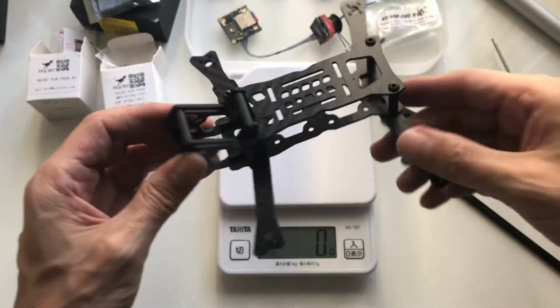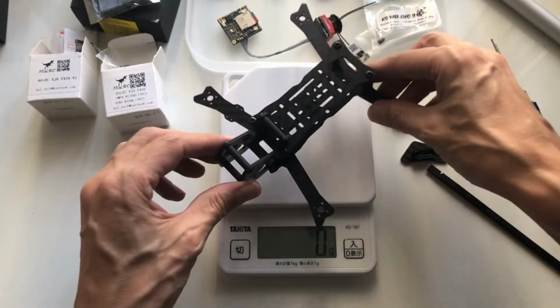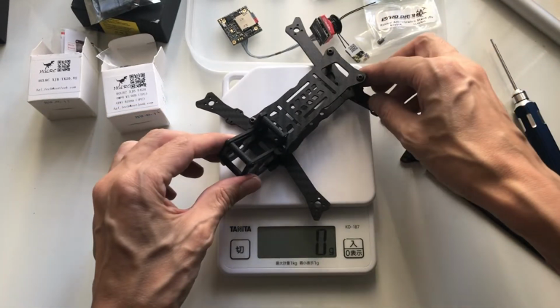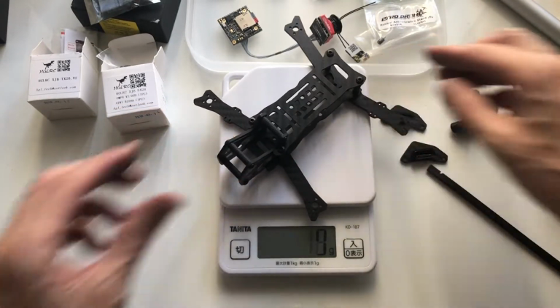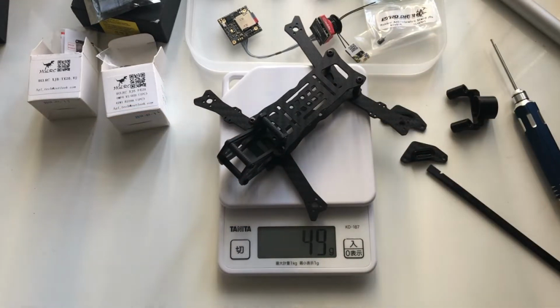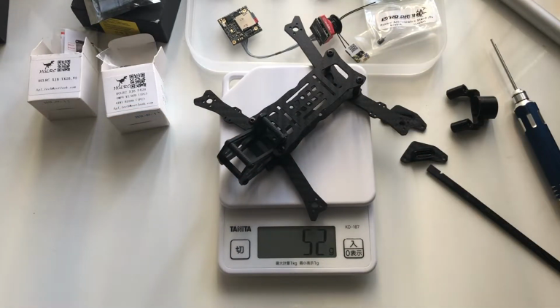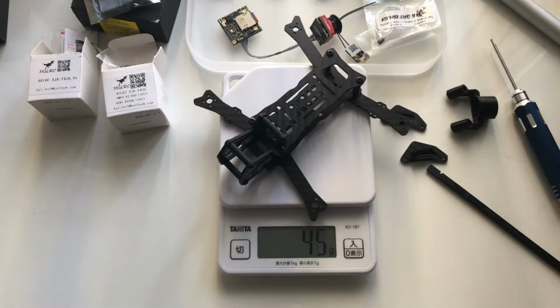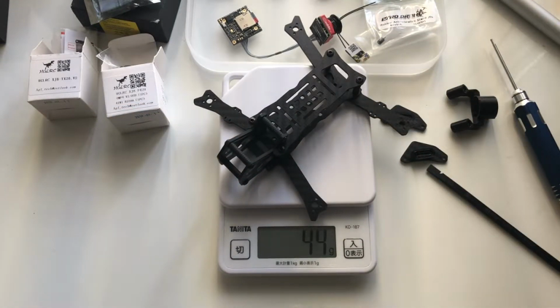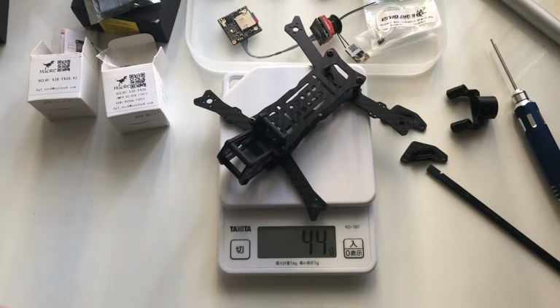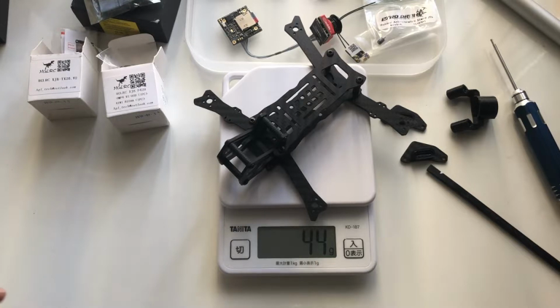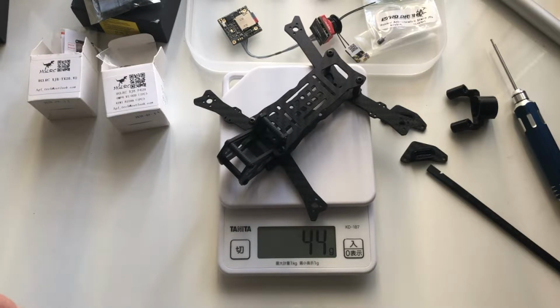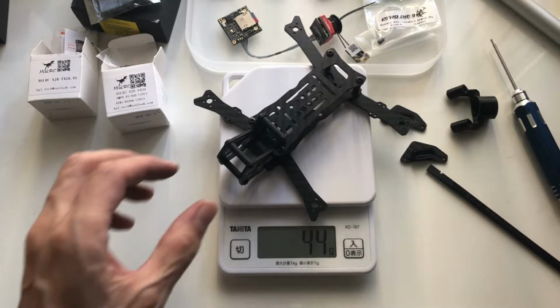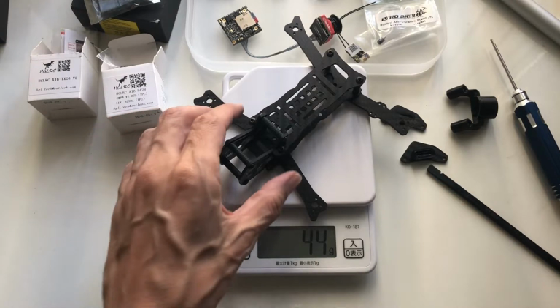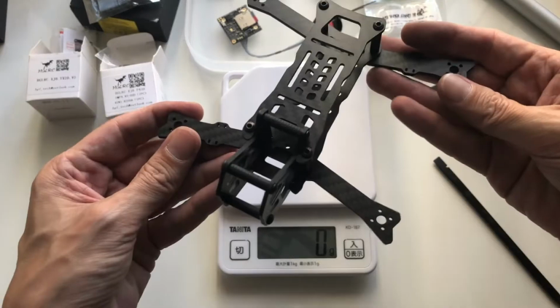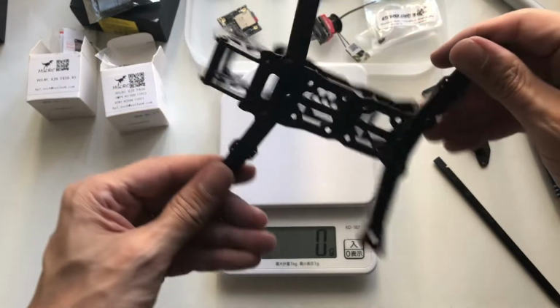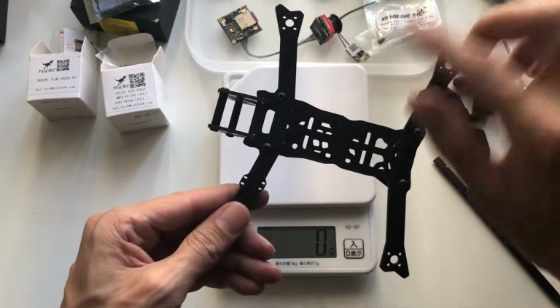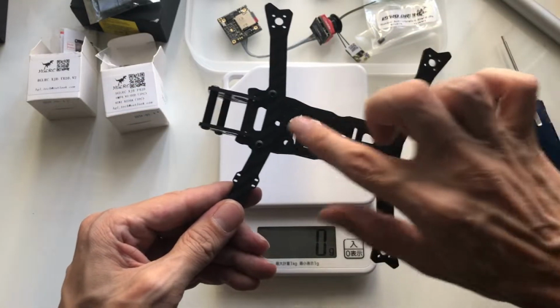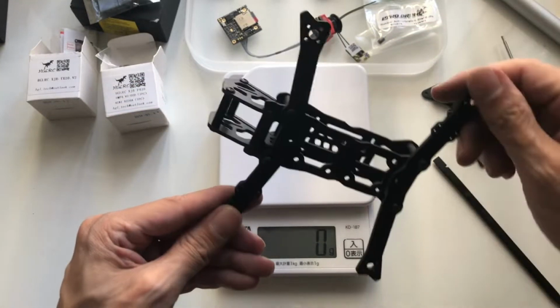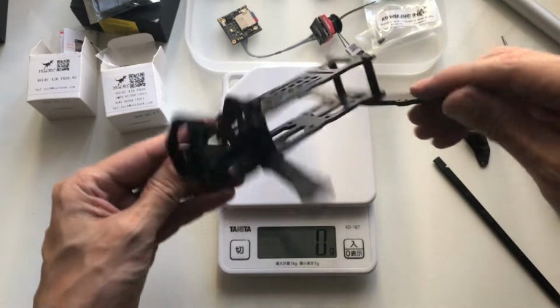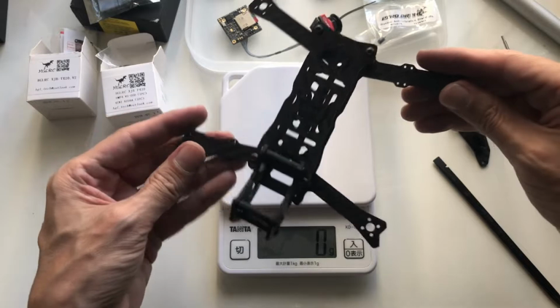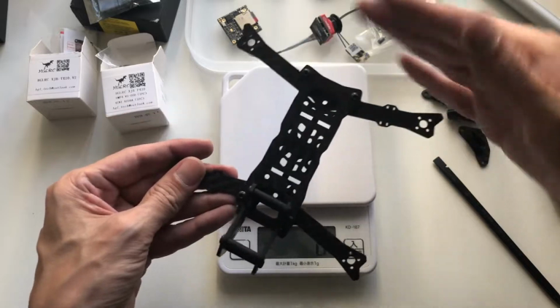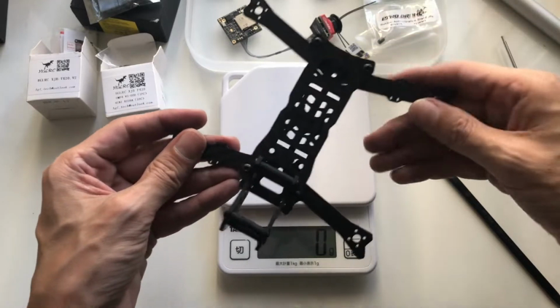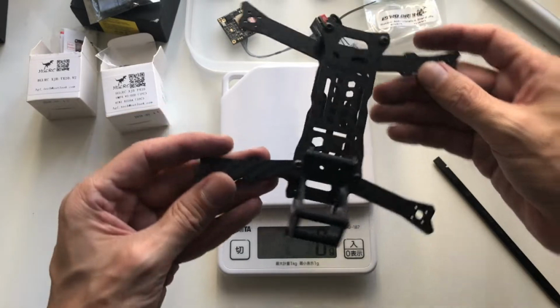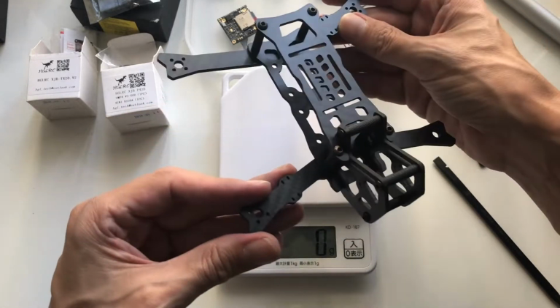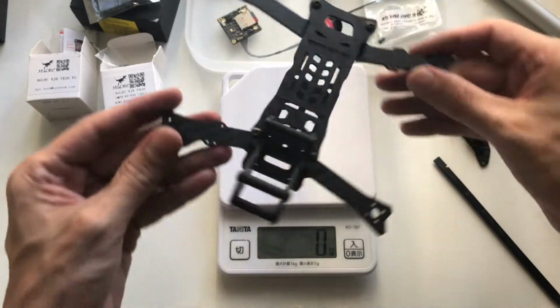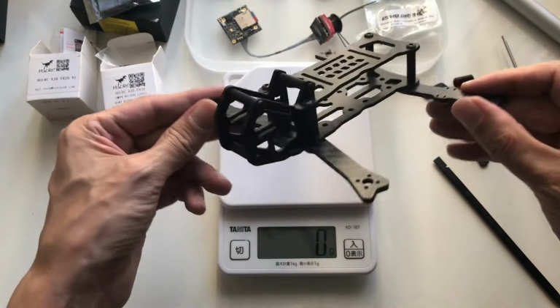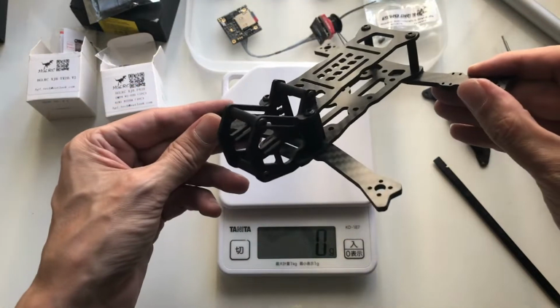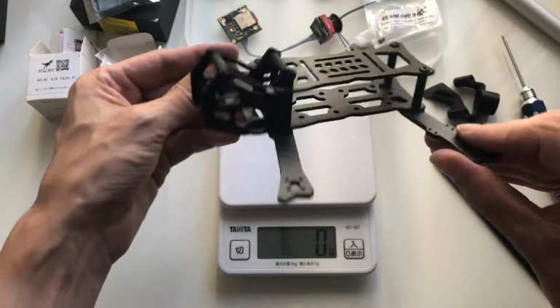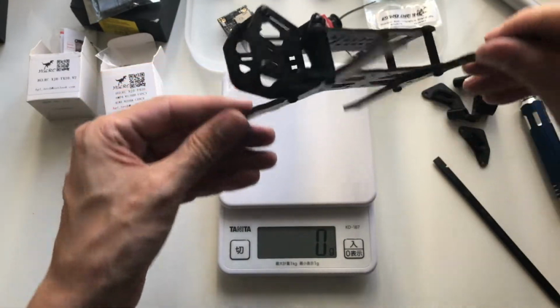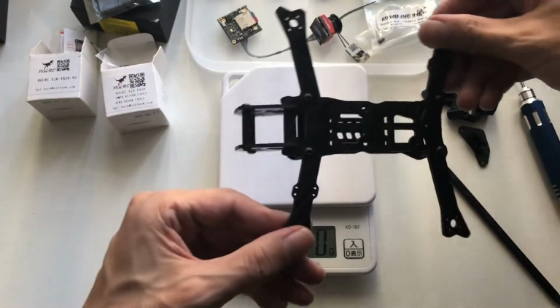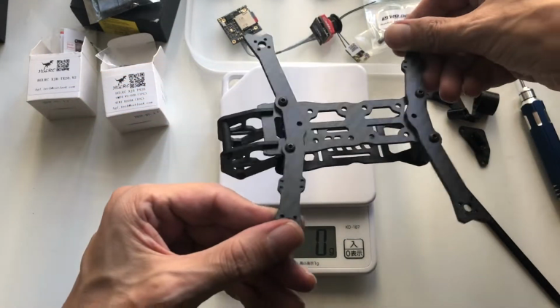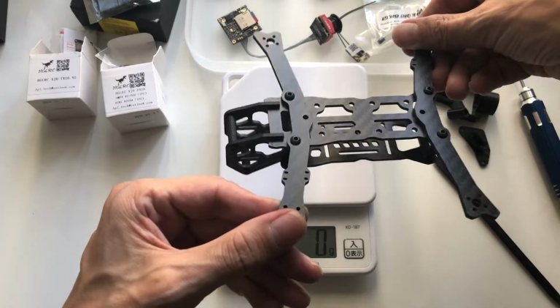Let's weigh it — it's 44 grams. There are no standoff hardware, so you'll have to supply that yourself, but it'll probably come with your stack. And no motor screws, but that's not too uncommon.